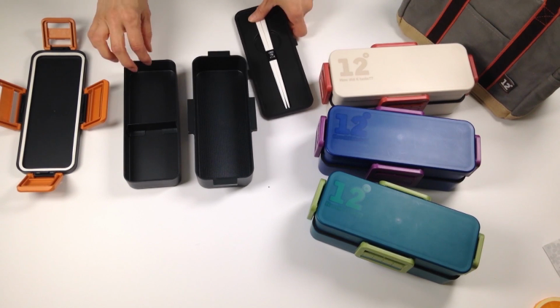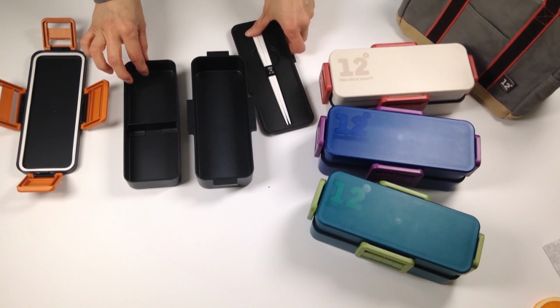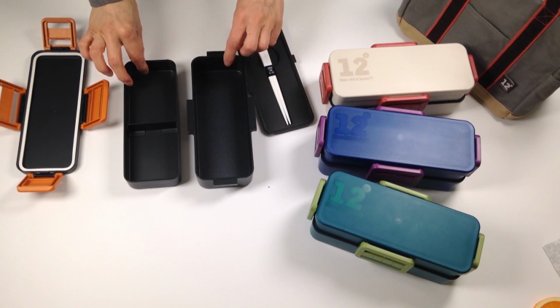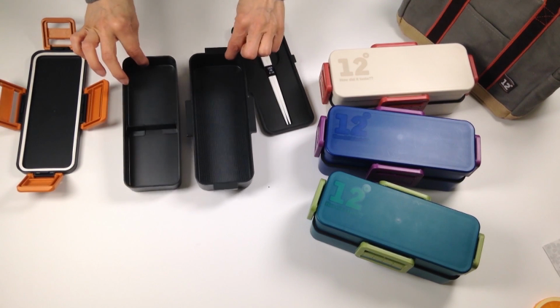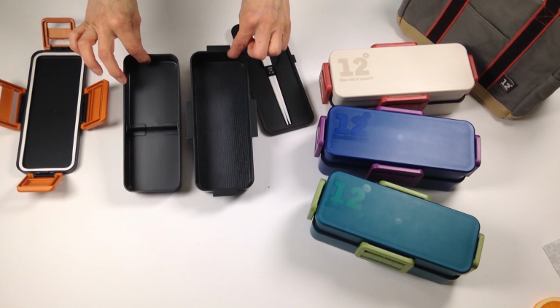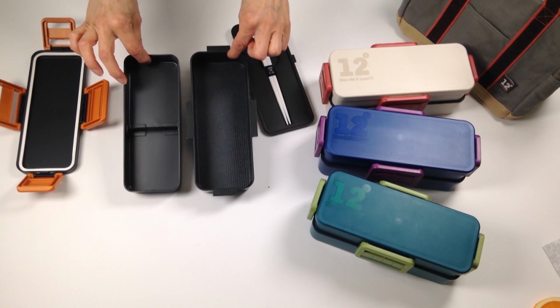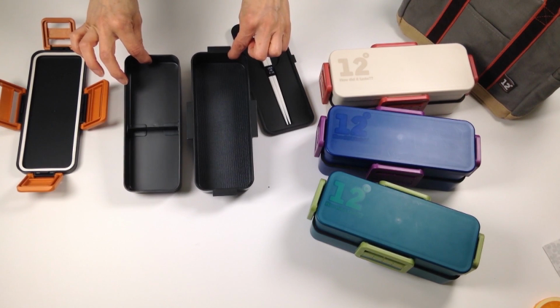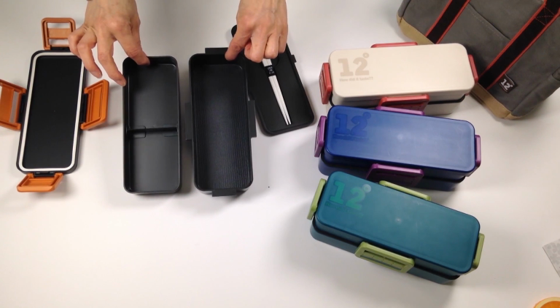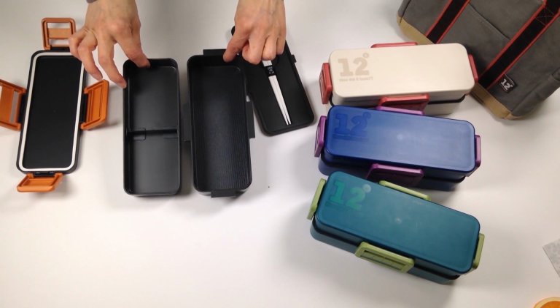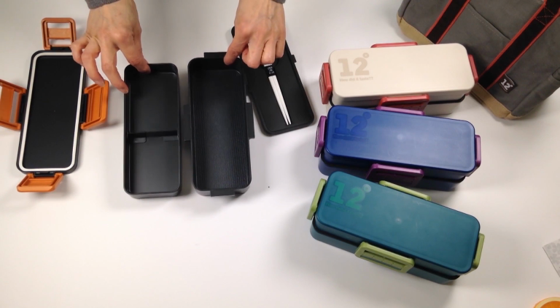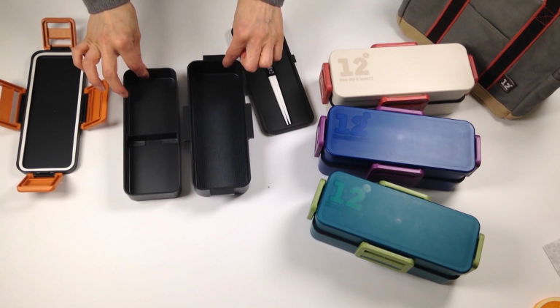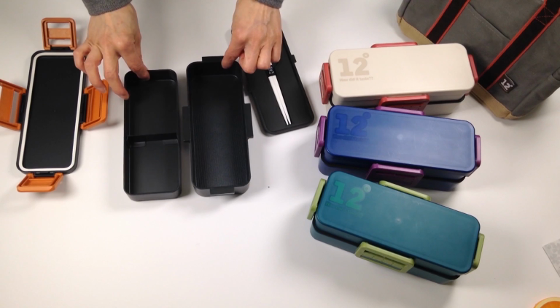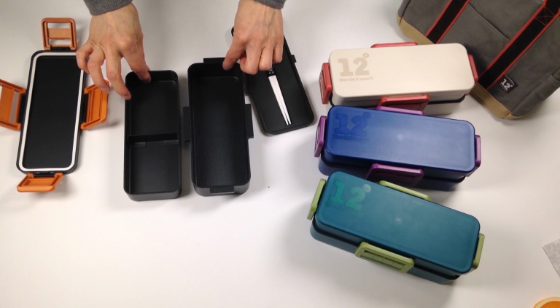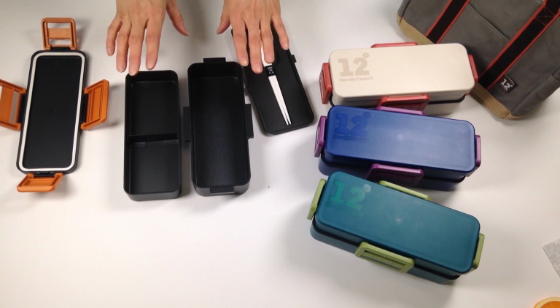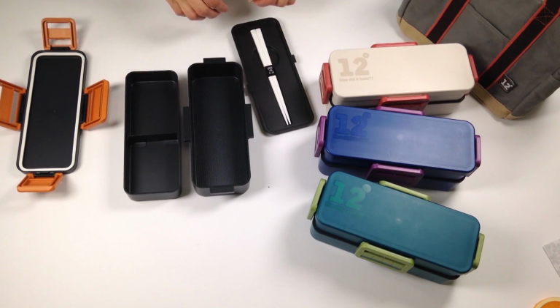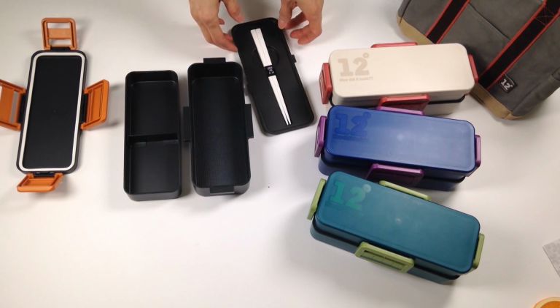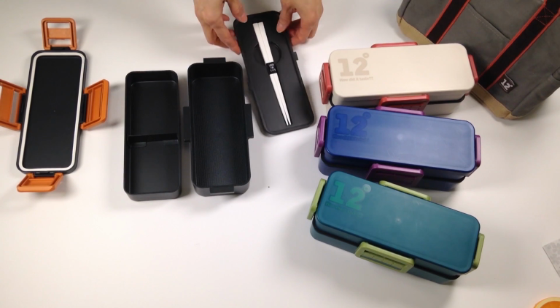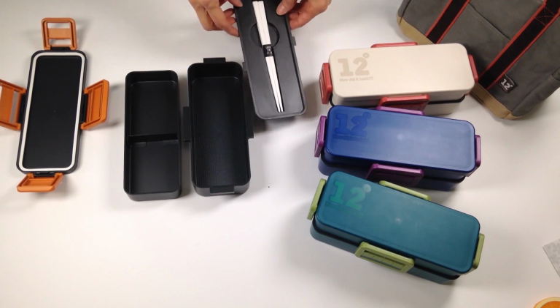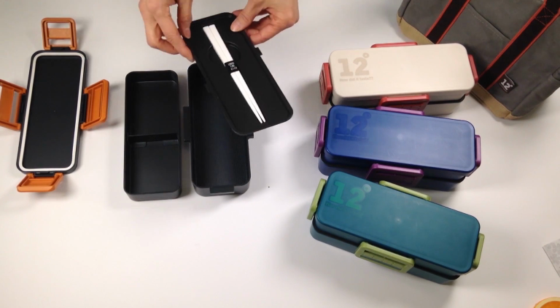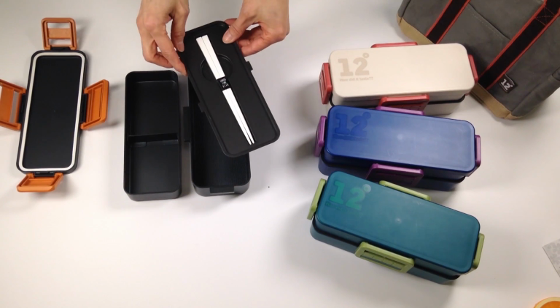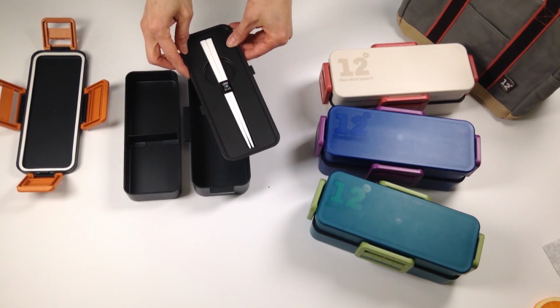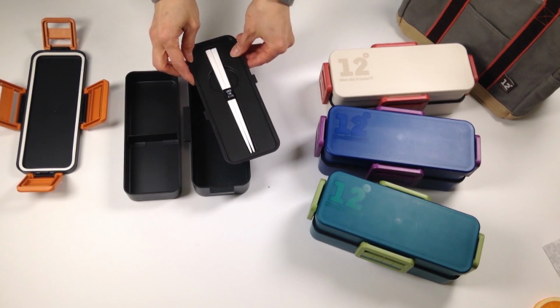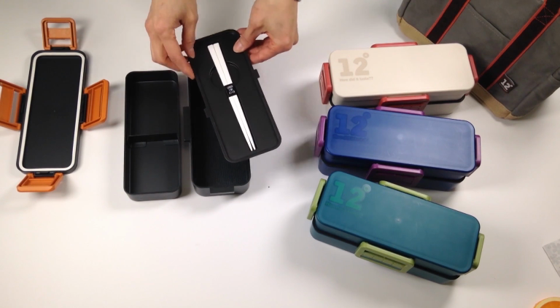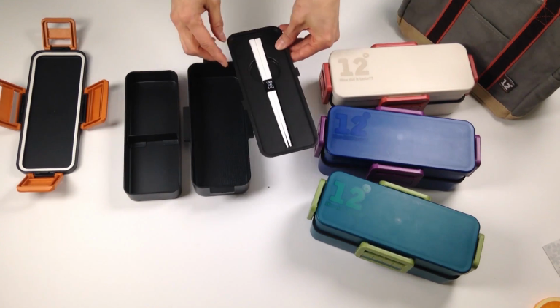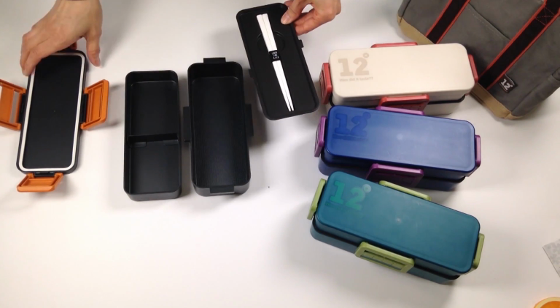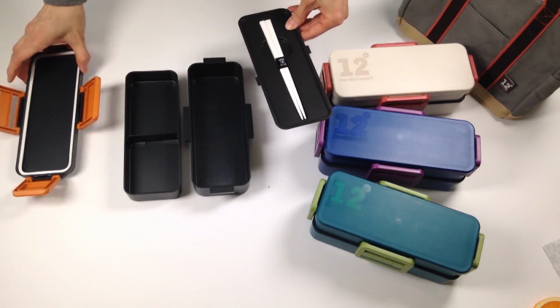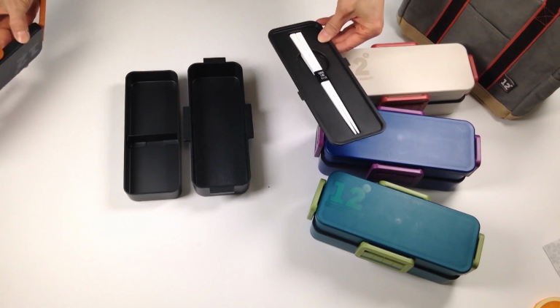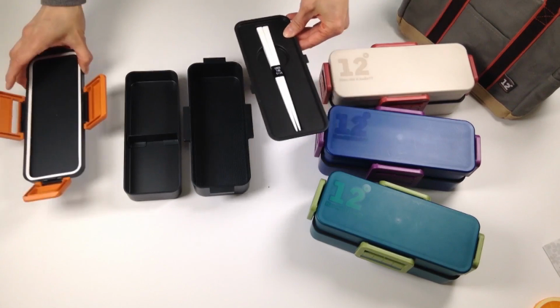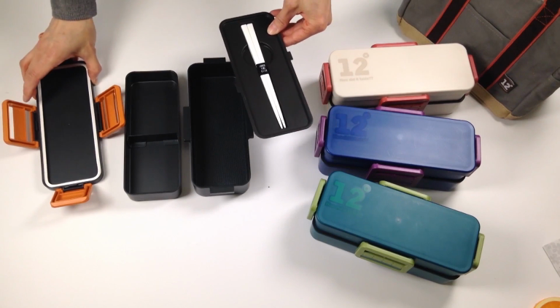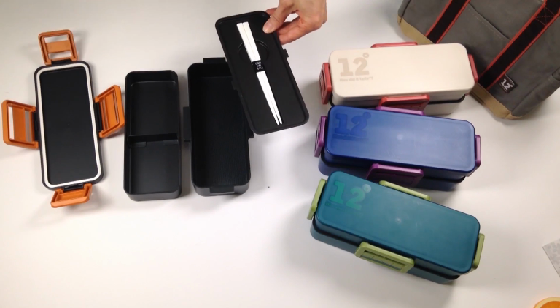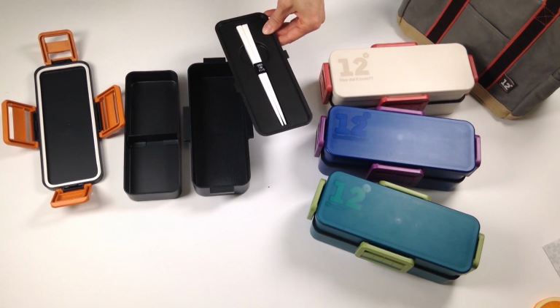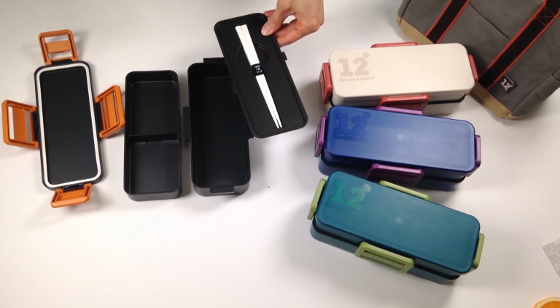Both bottom compartments are microwave safe and dishwasher safe as well, but always remember when microwaving to take off the inner covers. Both covers never go in the microwave.